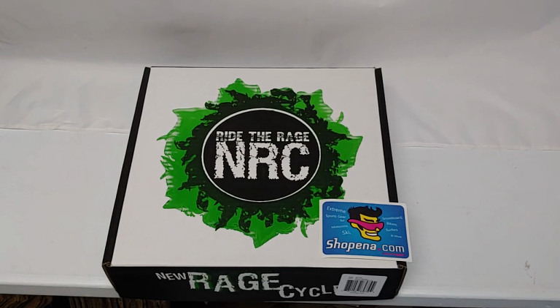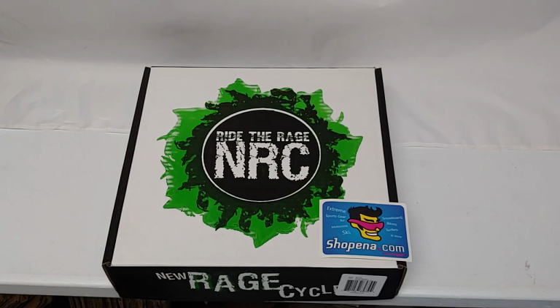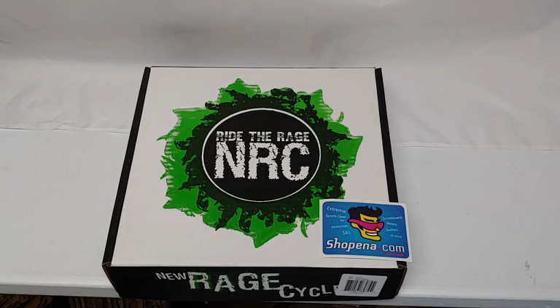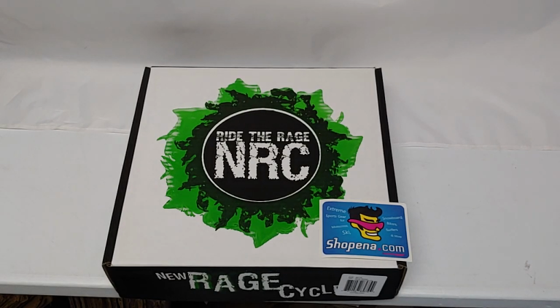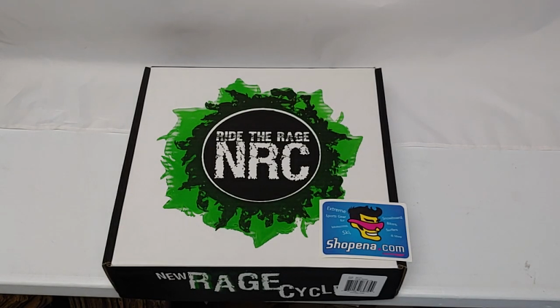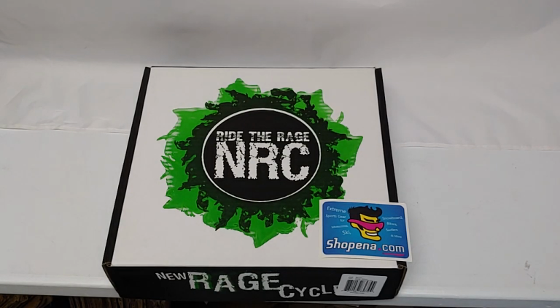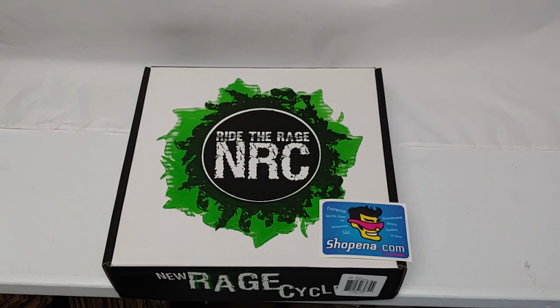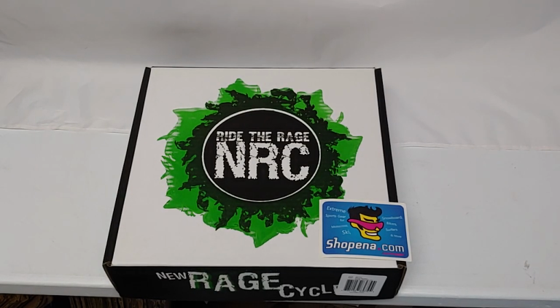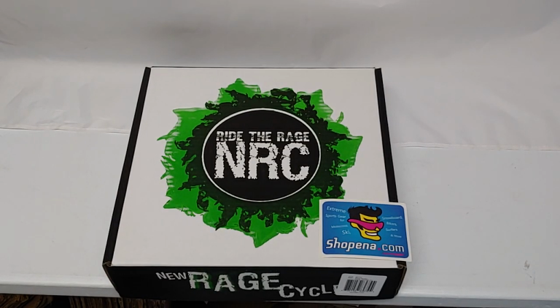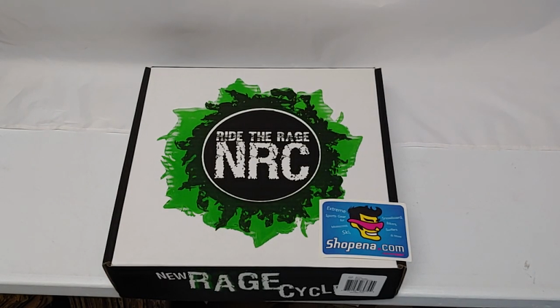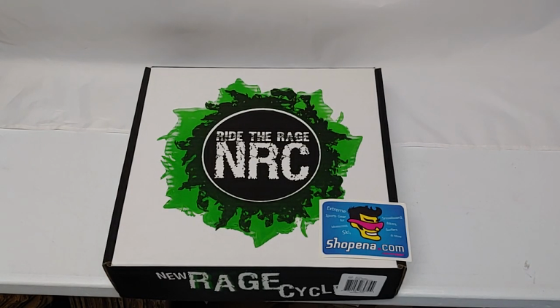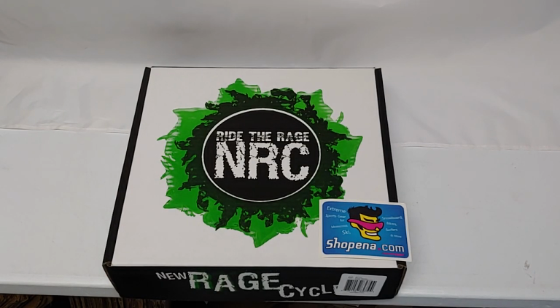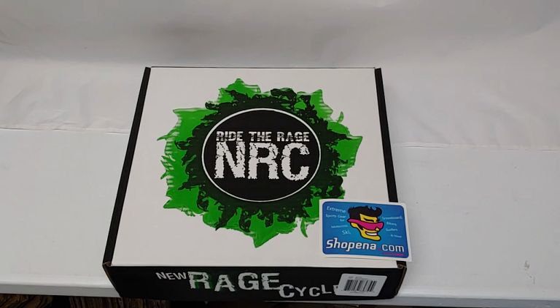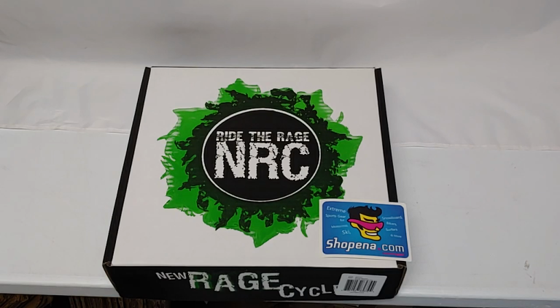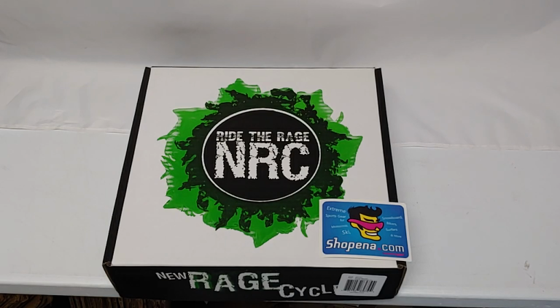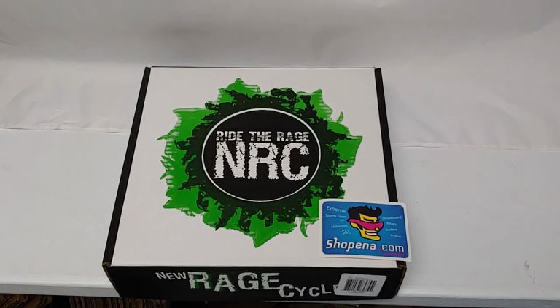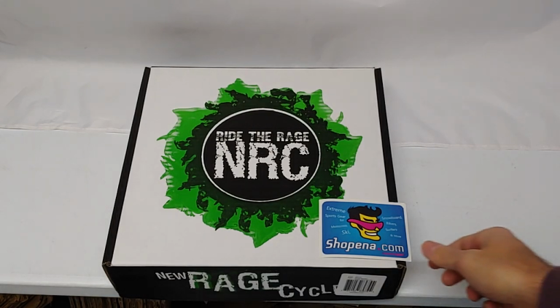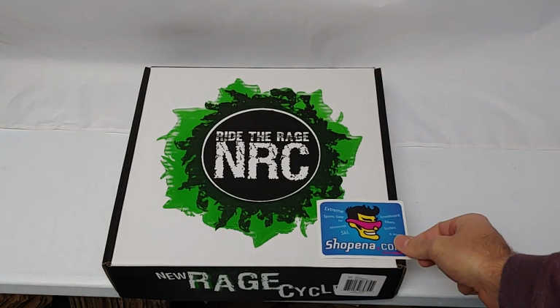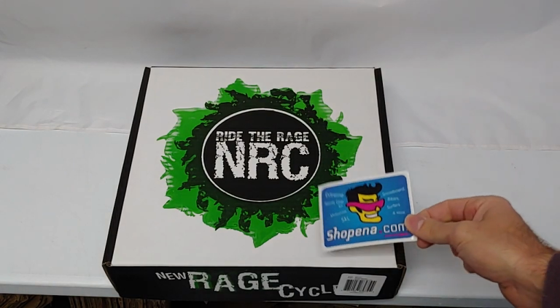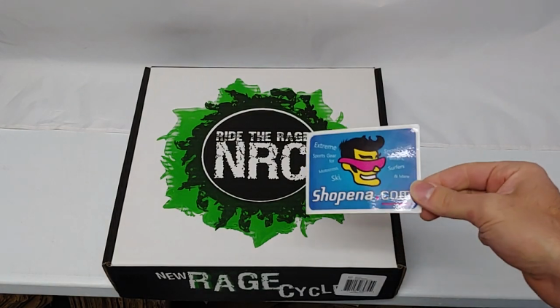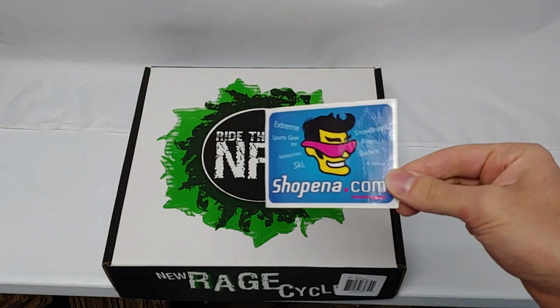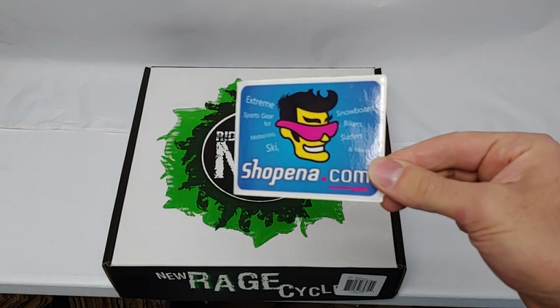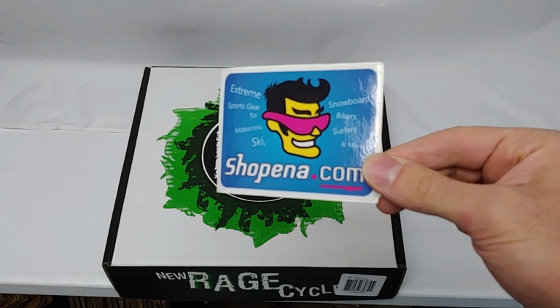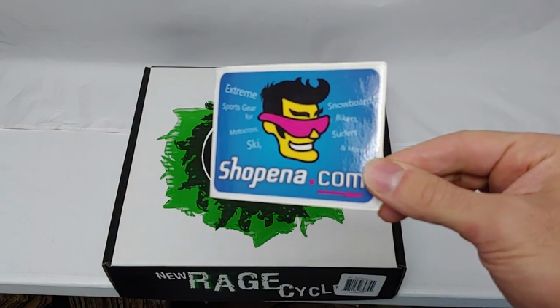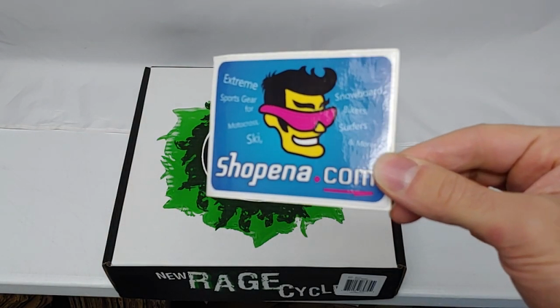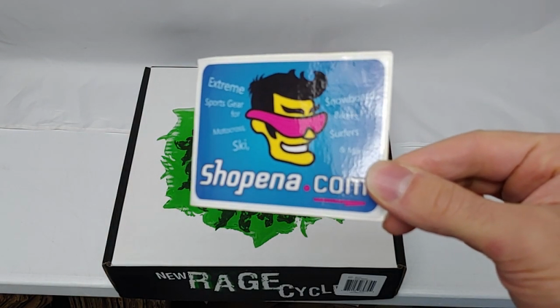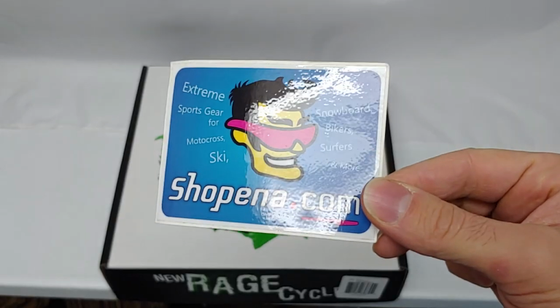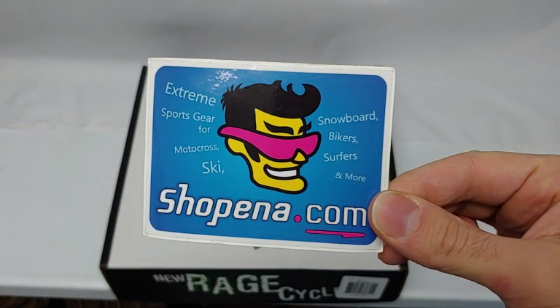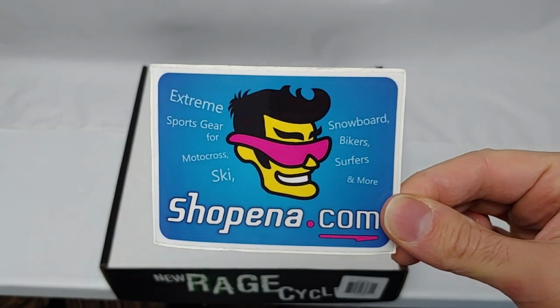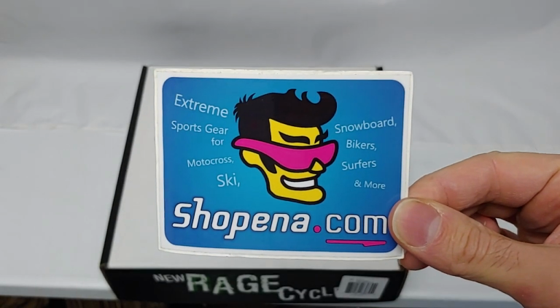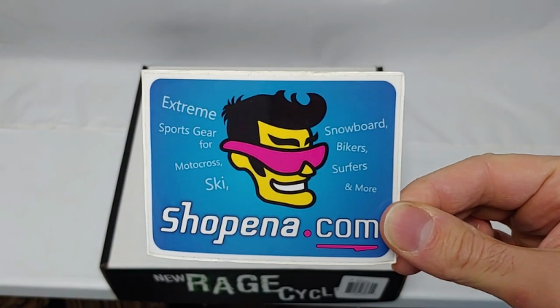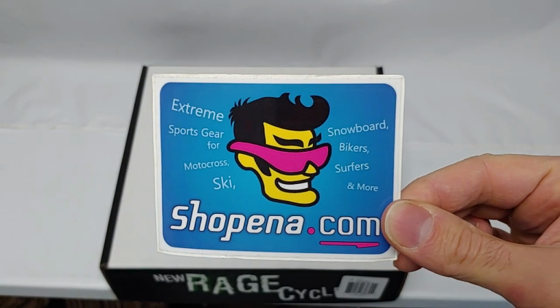Today we're unboxing the New Rage Cycles Fender Eliminator for the Ducati Monster 937. This item, along with many others, is available at shoppenna.com. A link to the item and the part number is below in the description.